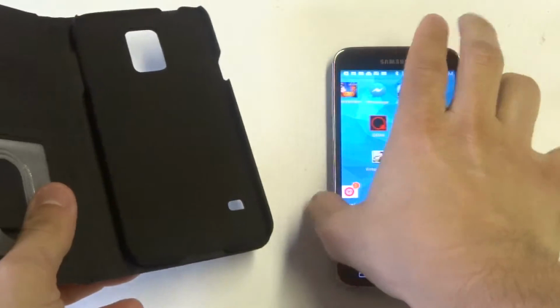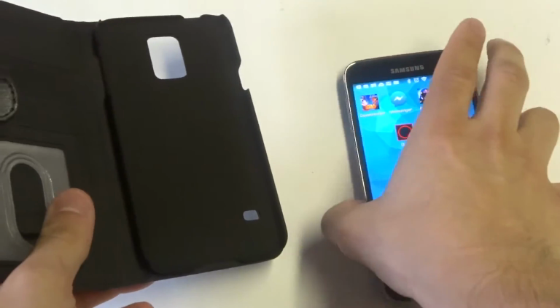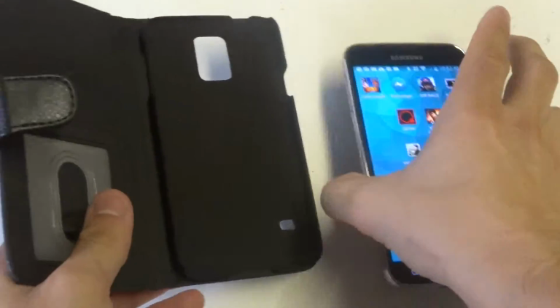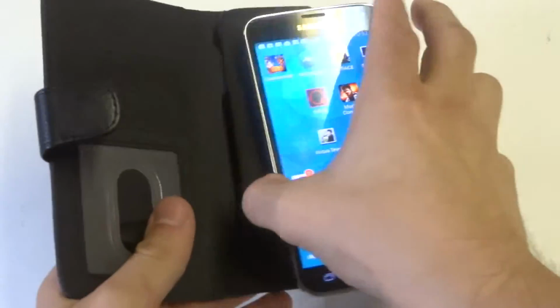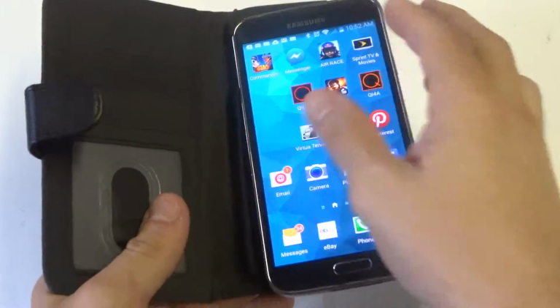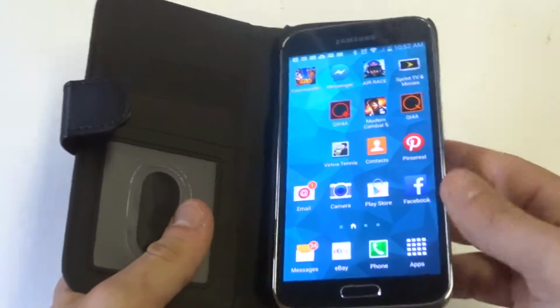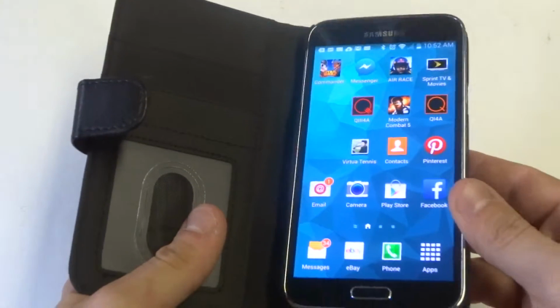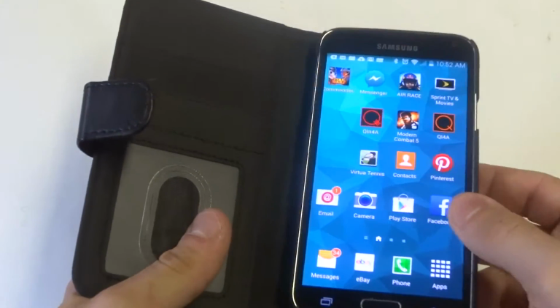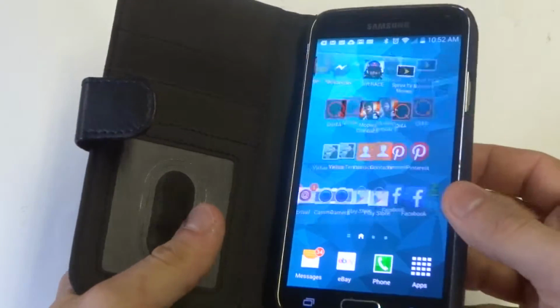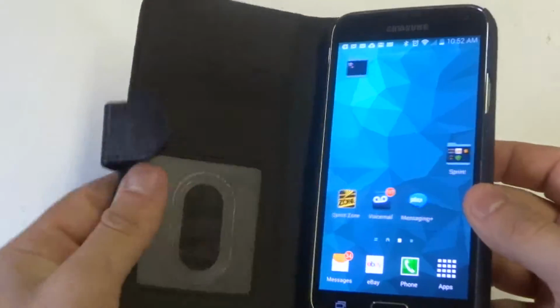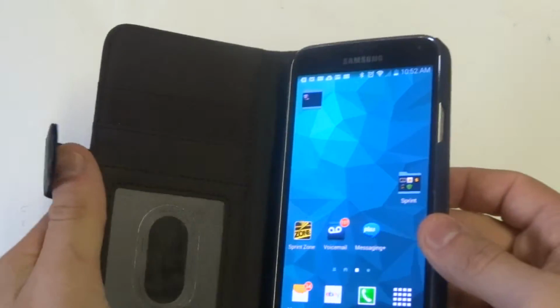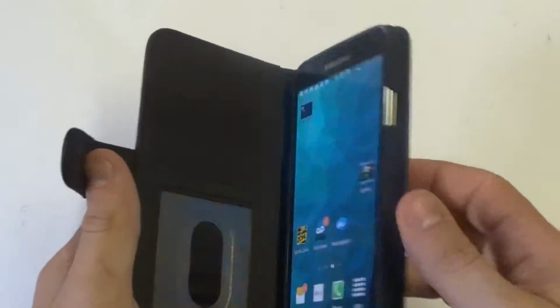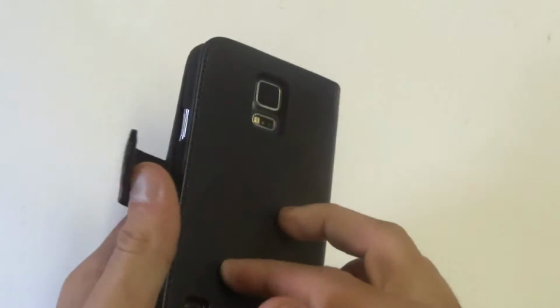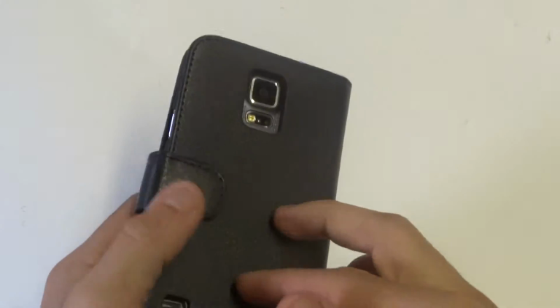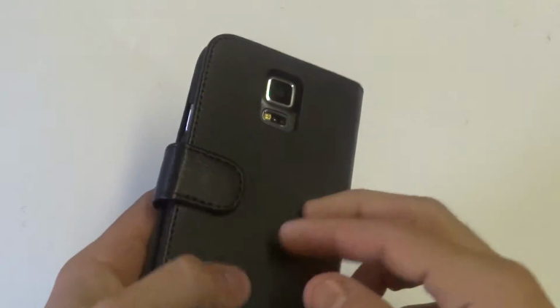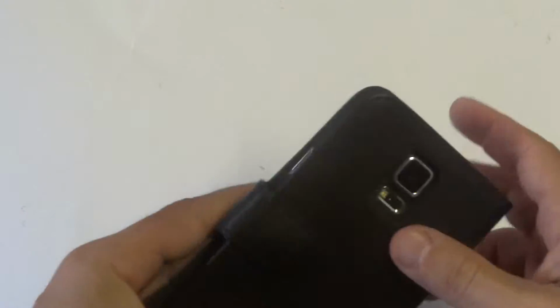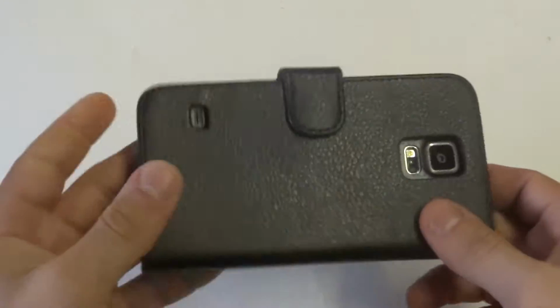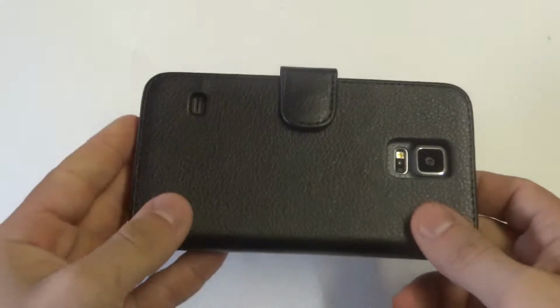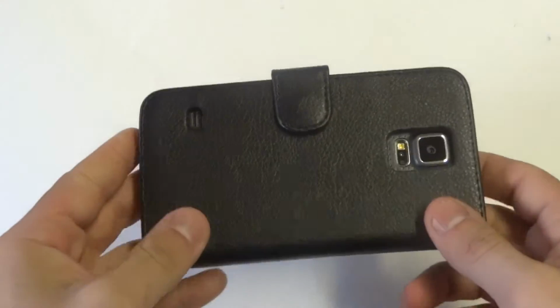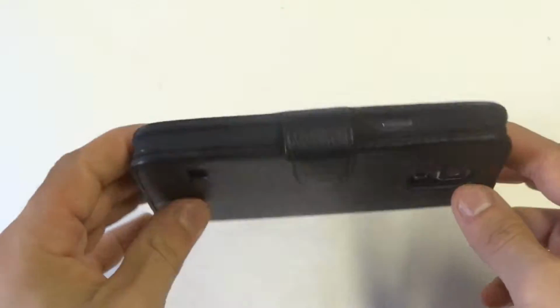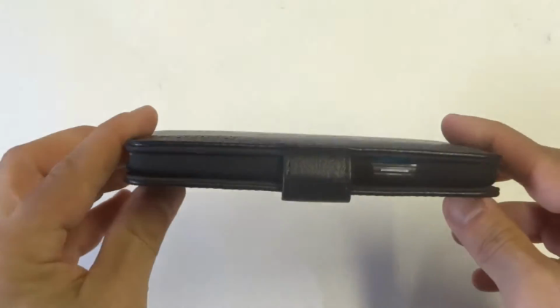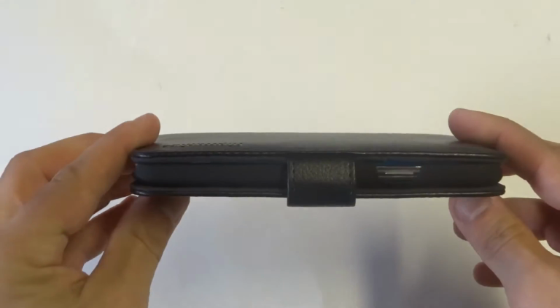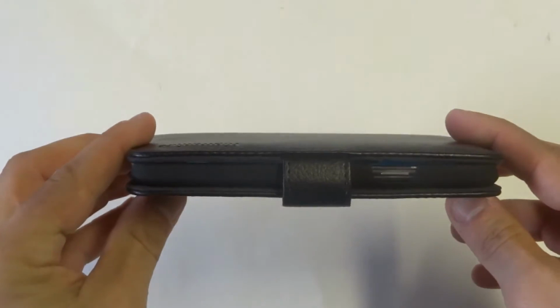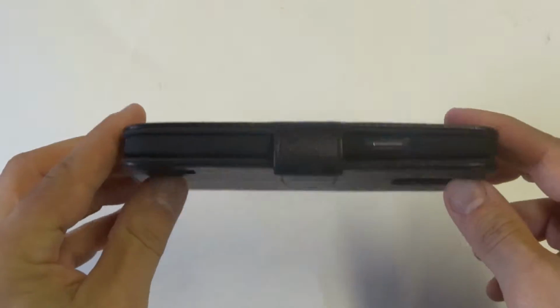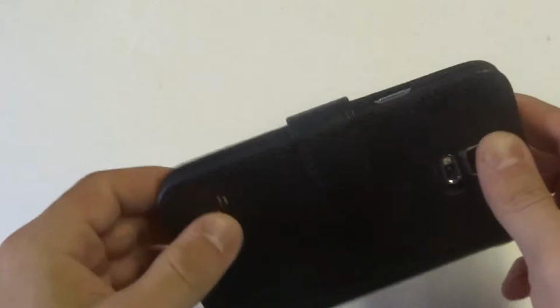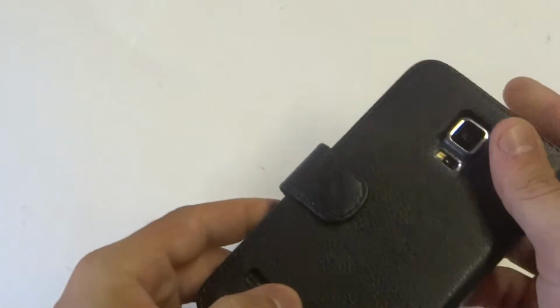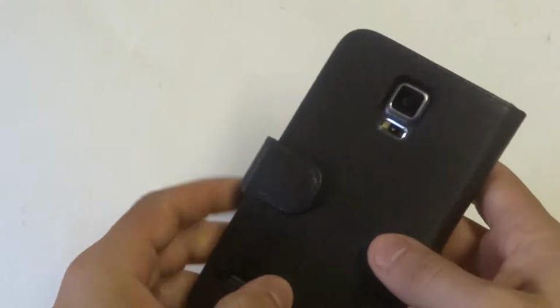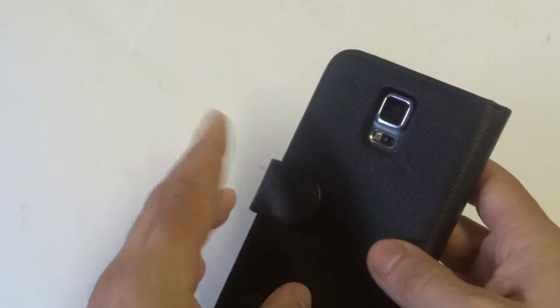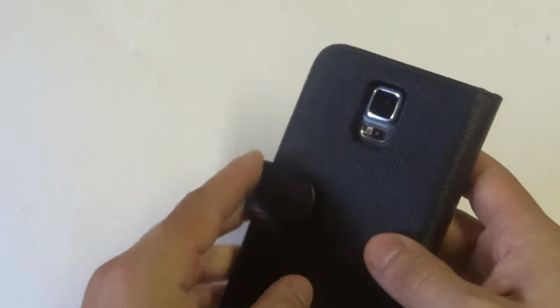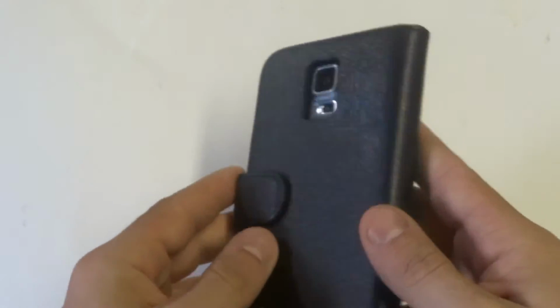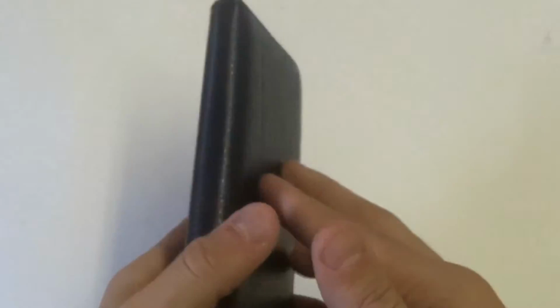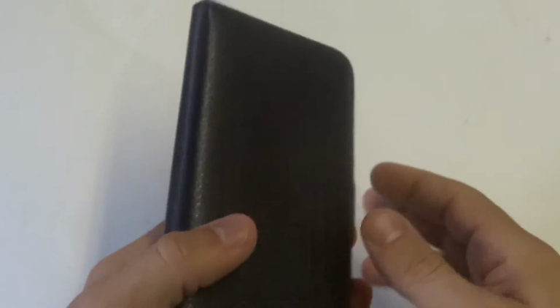Popping this phone in this case is very easy. Once you have it closed, it's going to stay closed — the magnetic clasp is very nice on it.